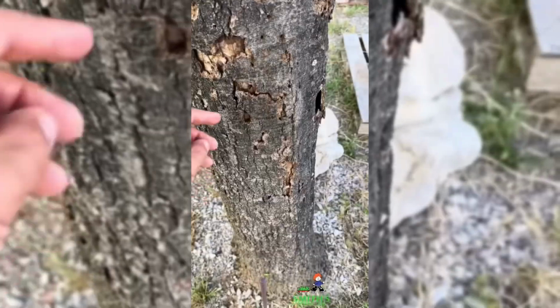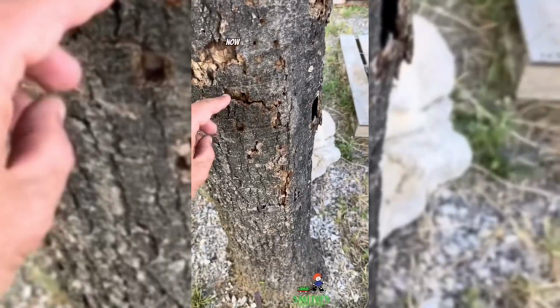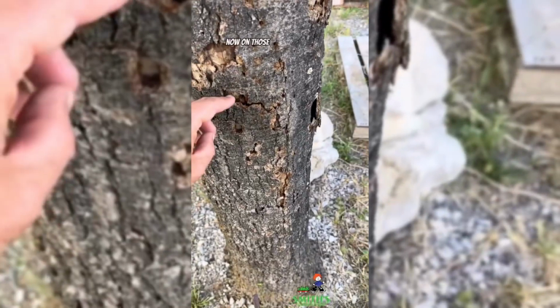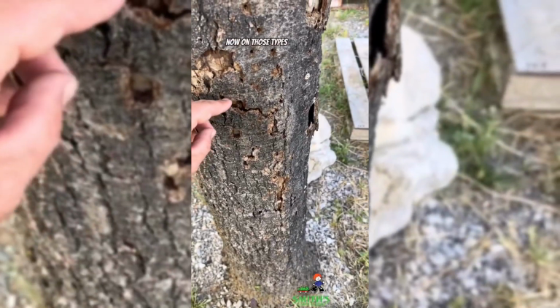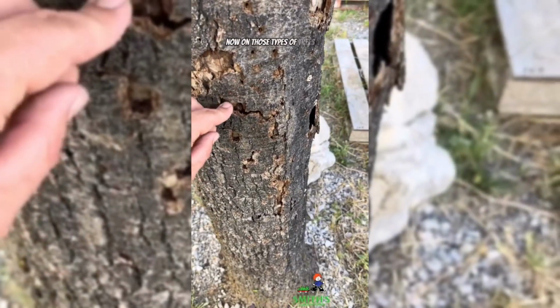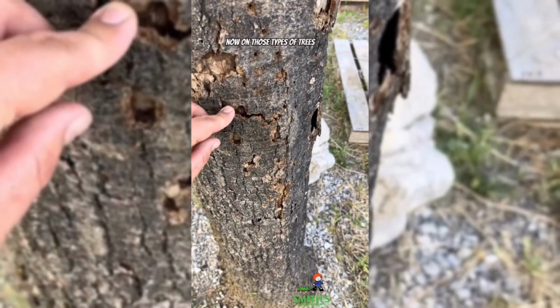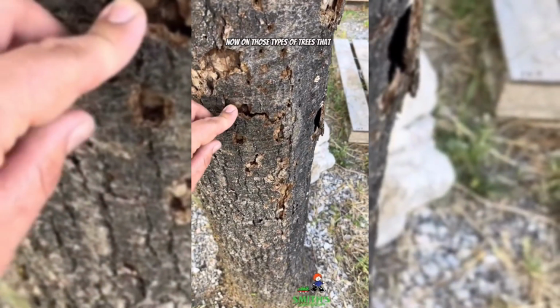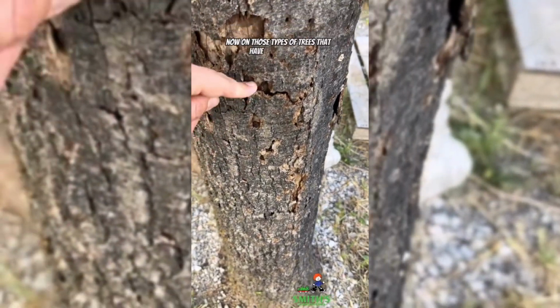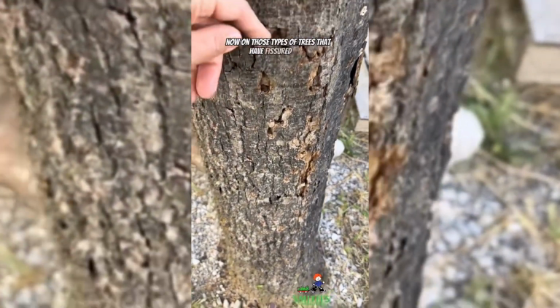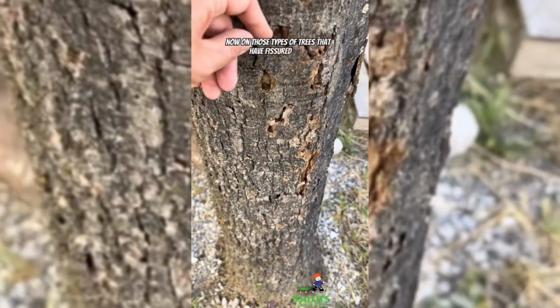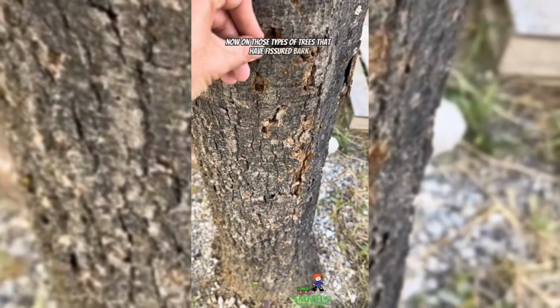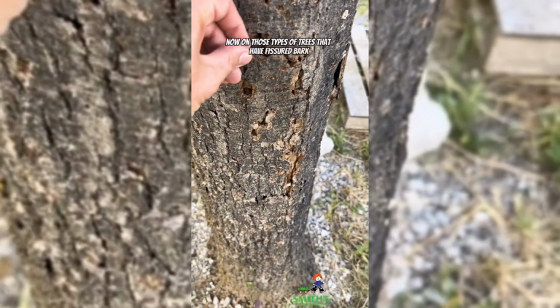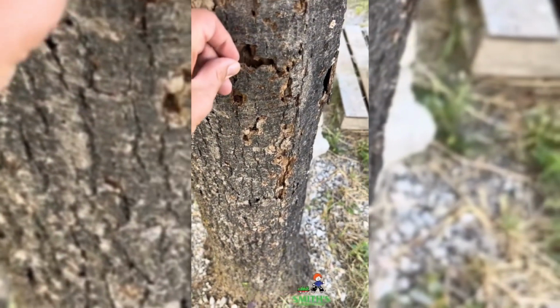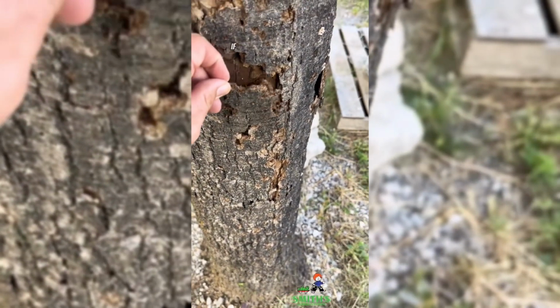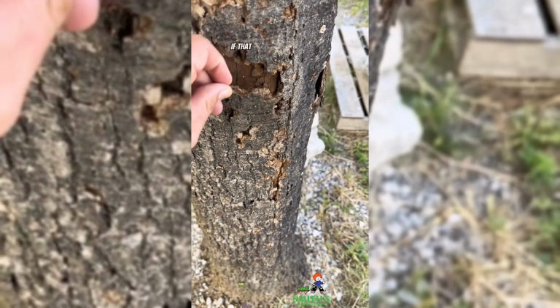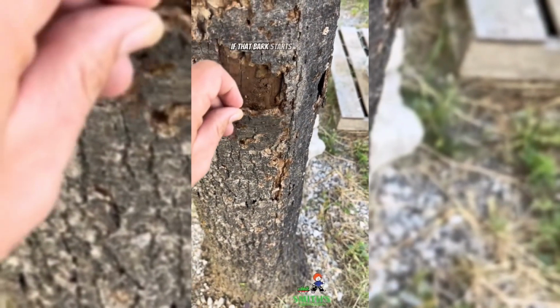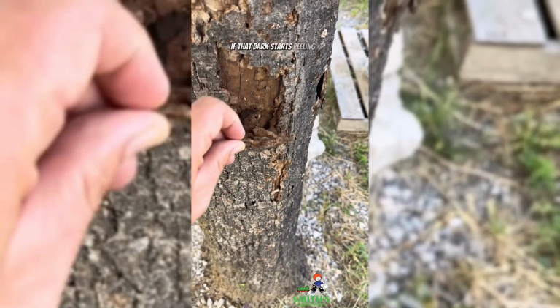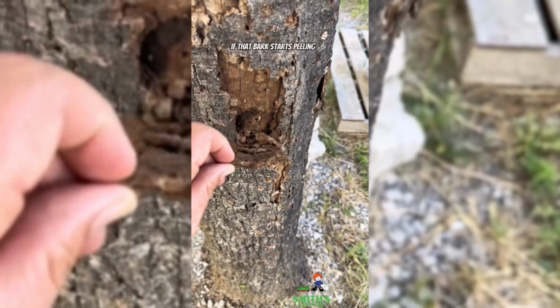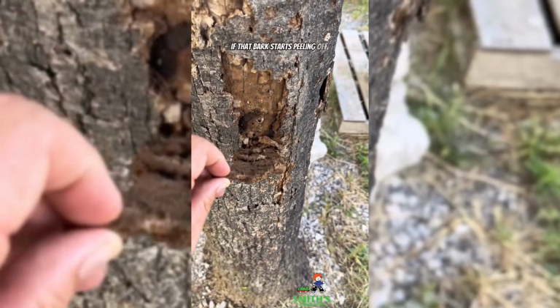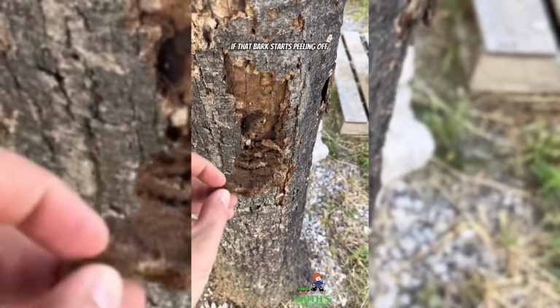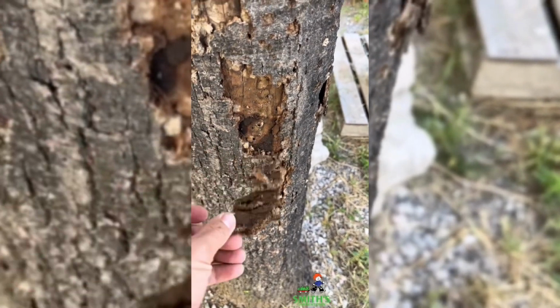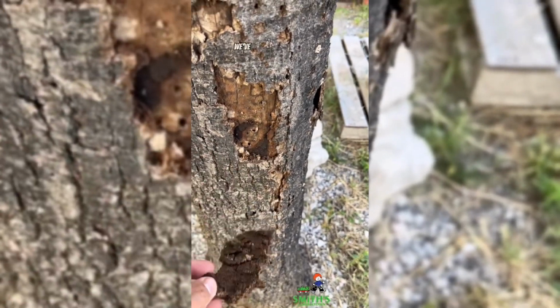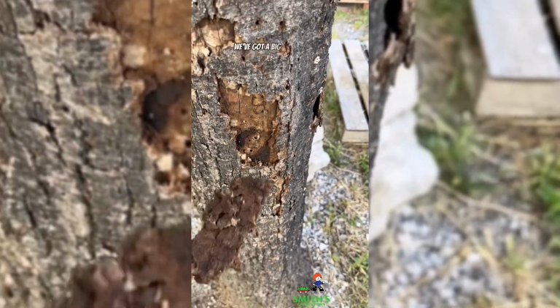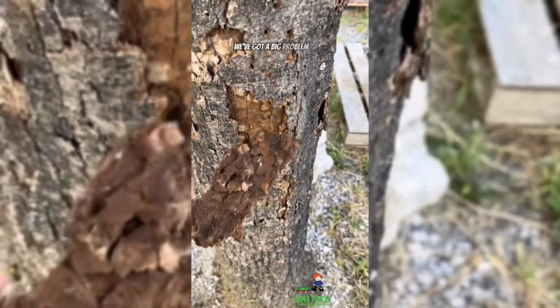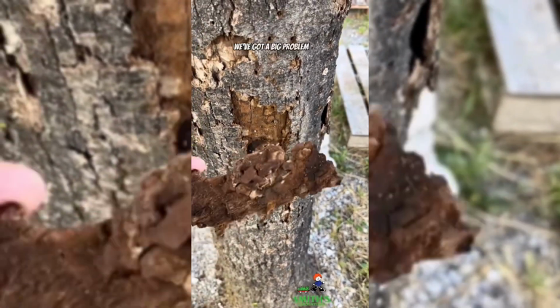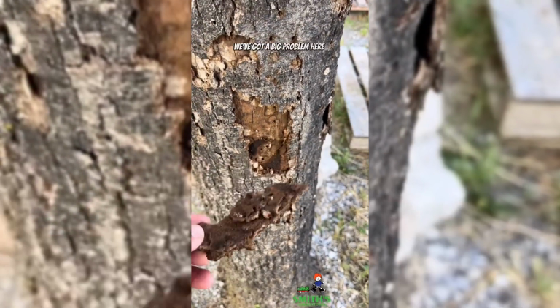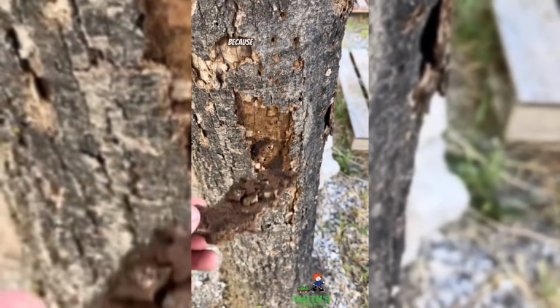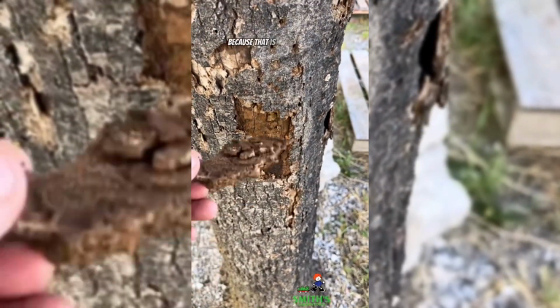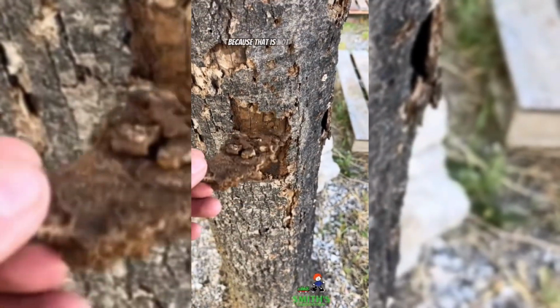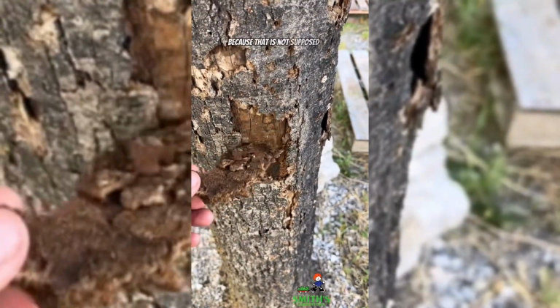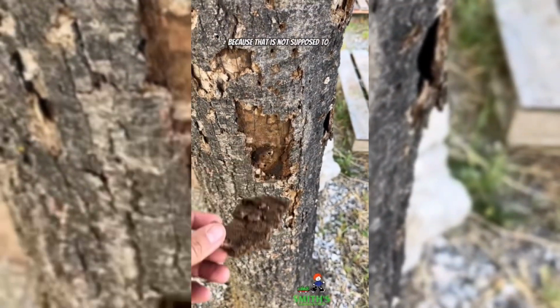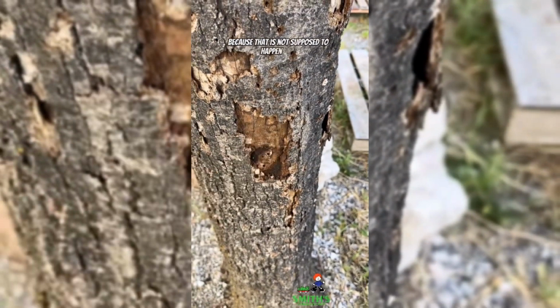Now on those types of trees that have fissured bark, if that bark starts peeling off, we've got a big problem, because that is not supposed to happen.